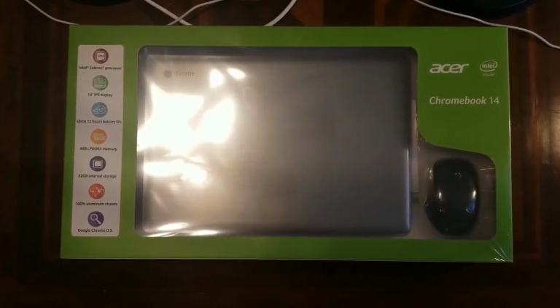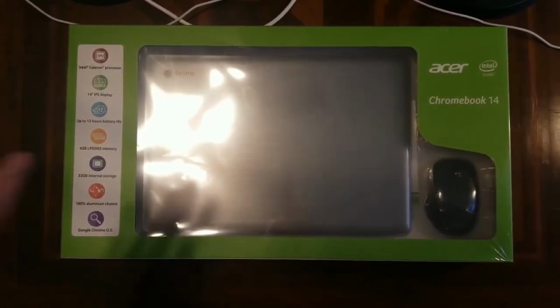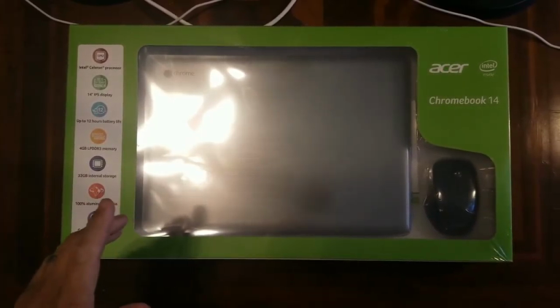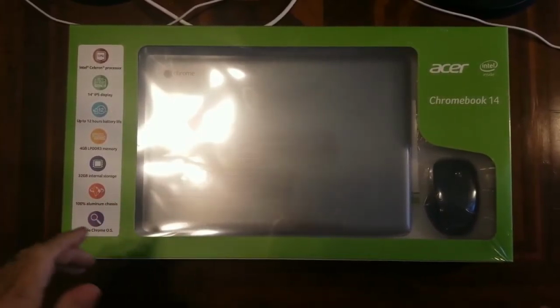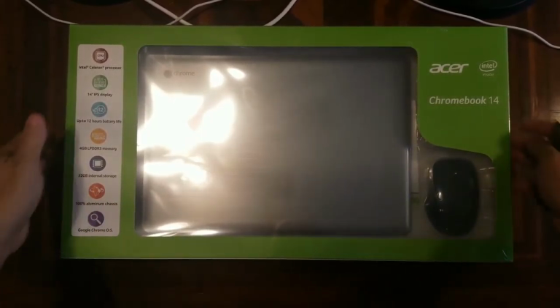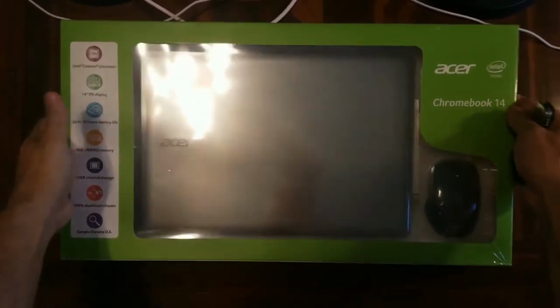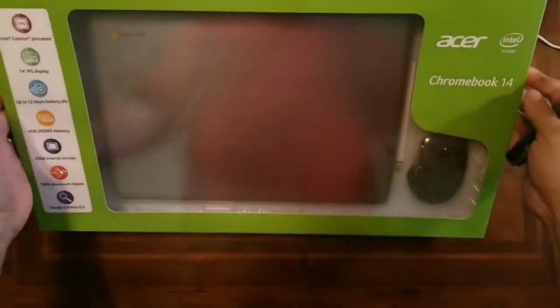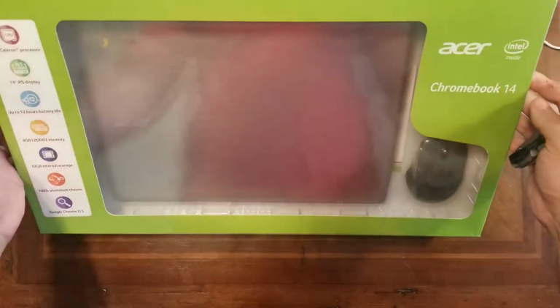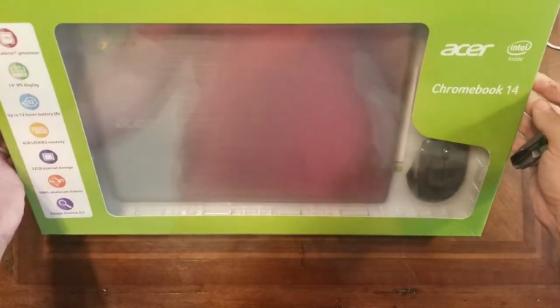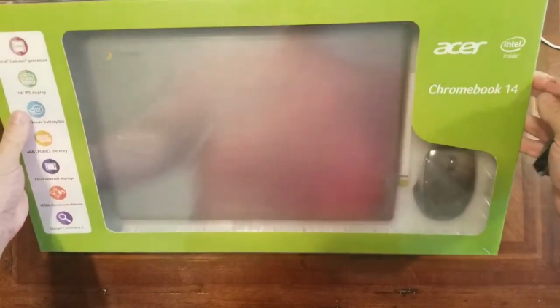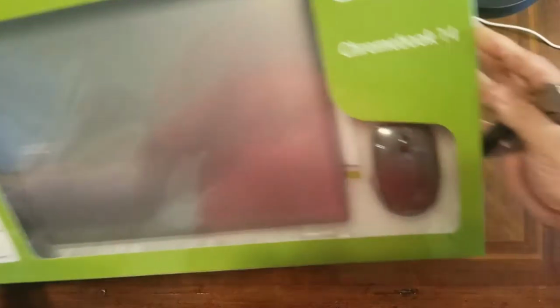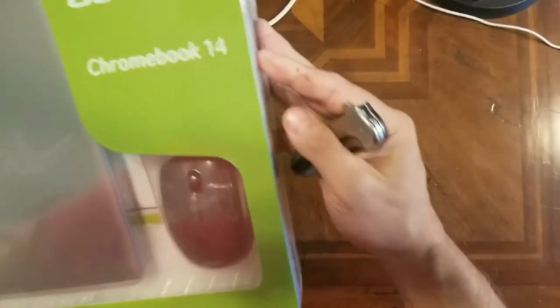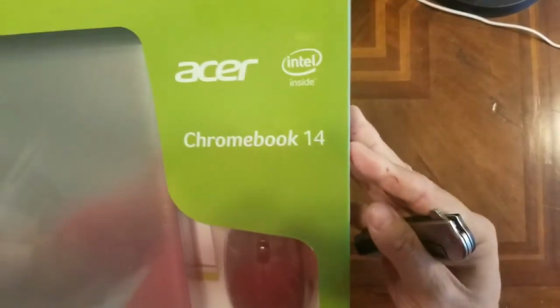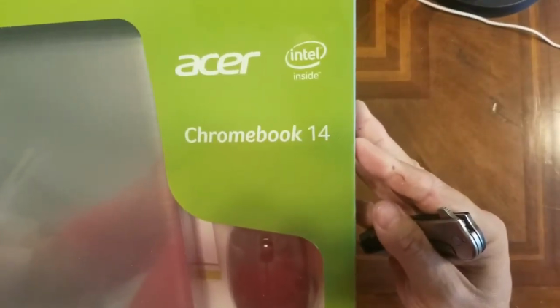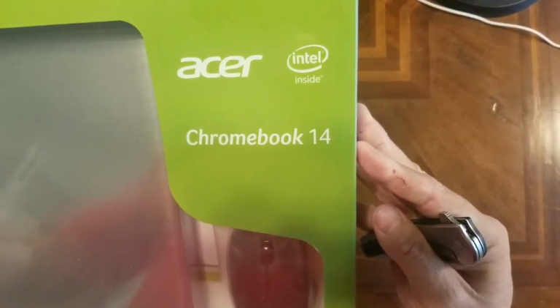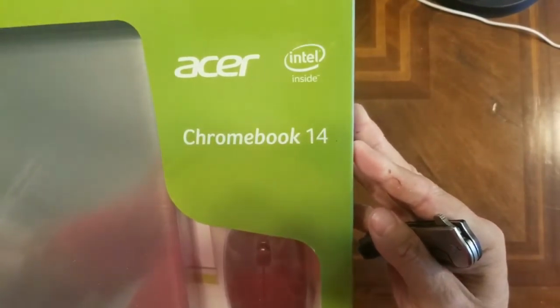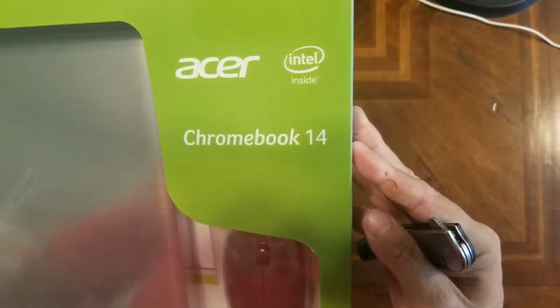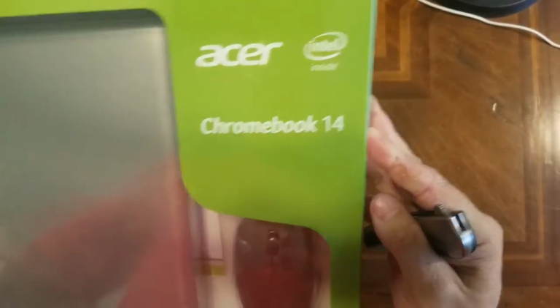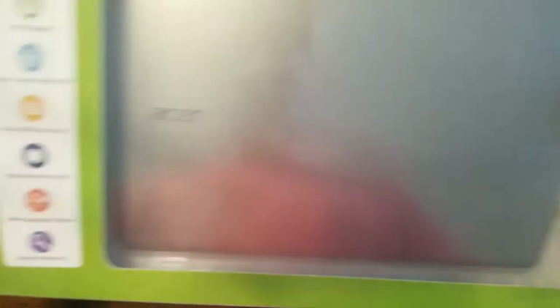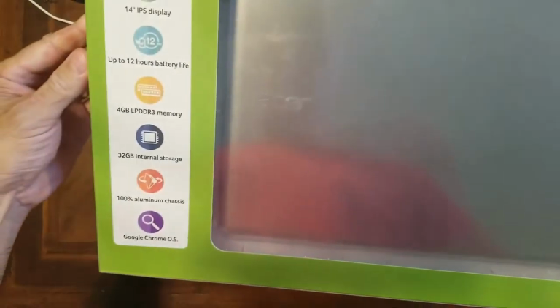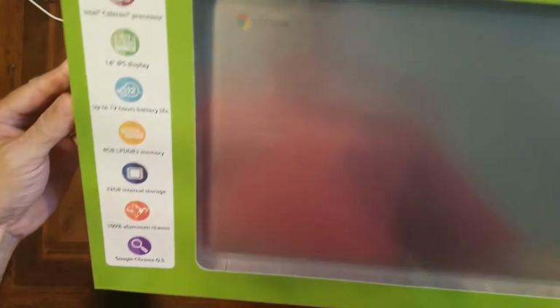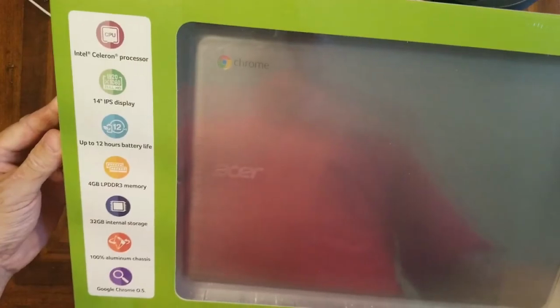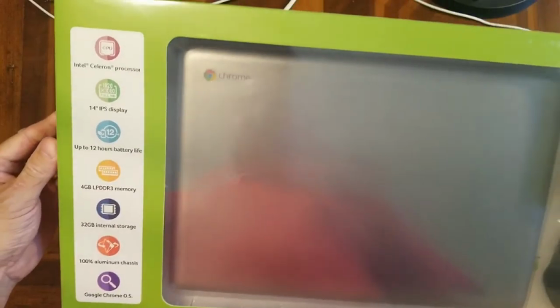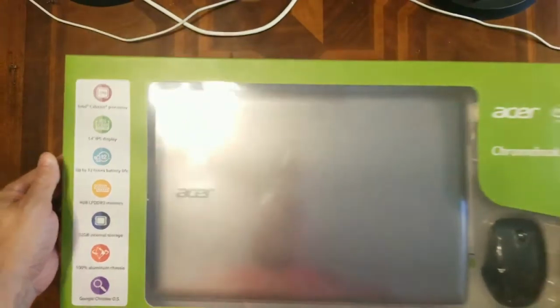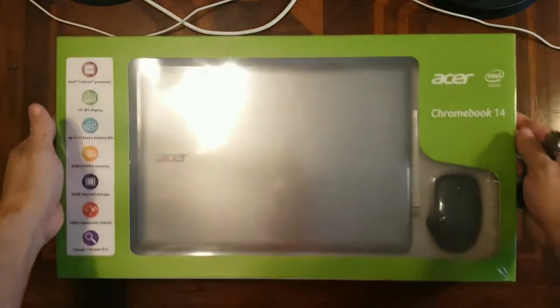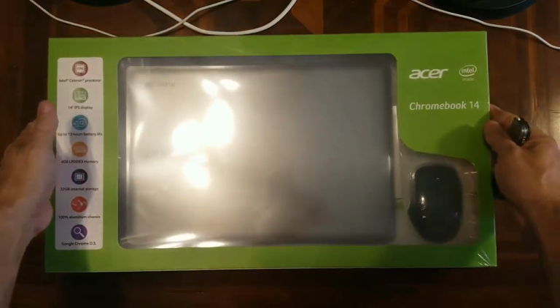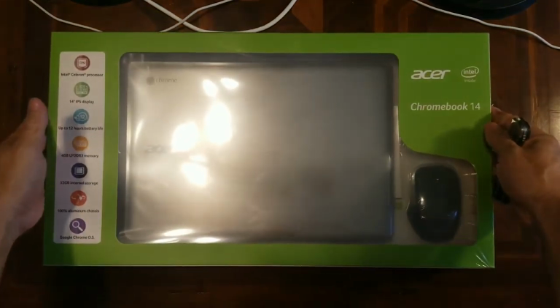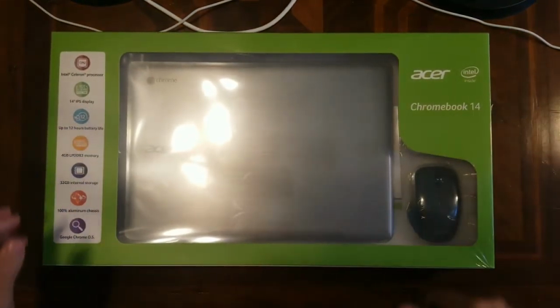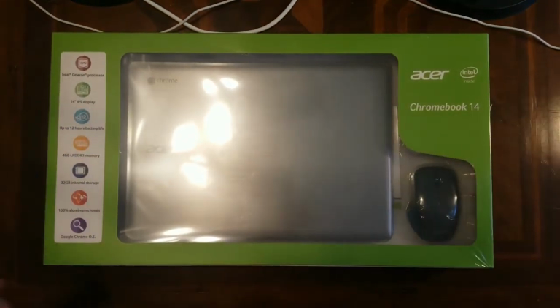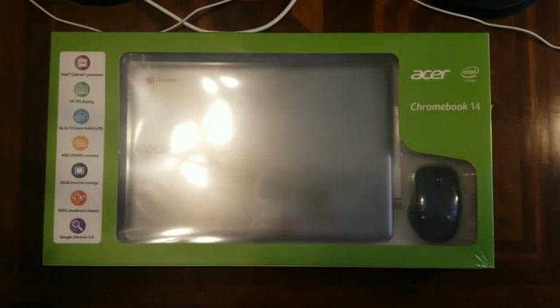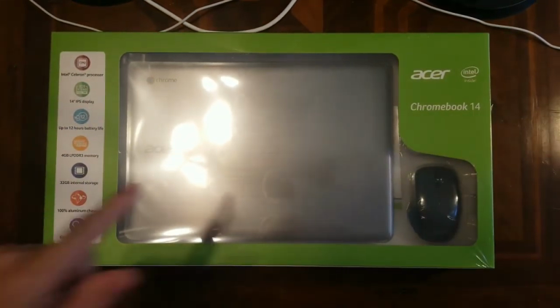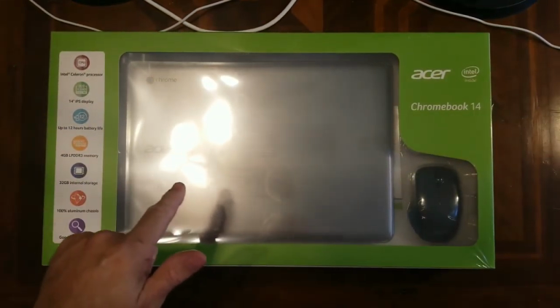Hi guys. I am going to be showing you the Acer 14-inch Chromebook. This is kind of an end-of-life product, but it's a nice product. I've test-driven it at Costco.